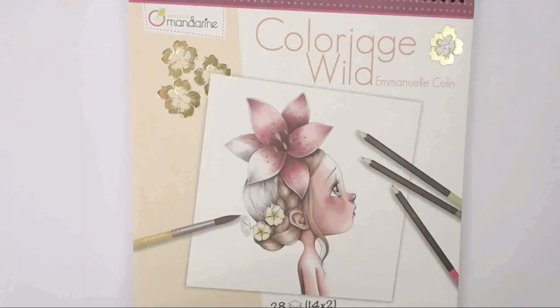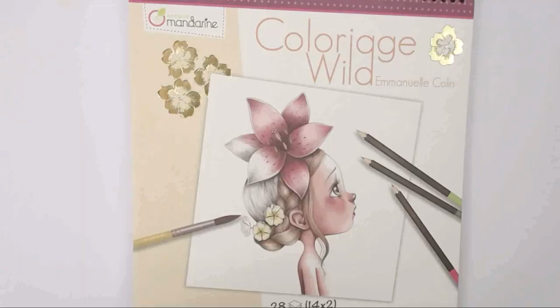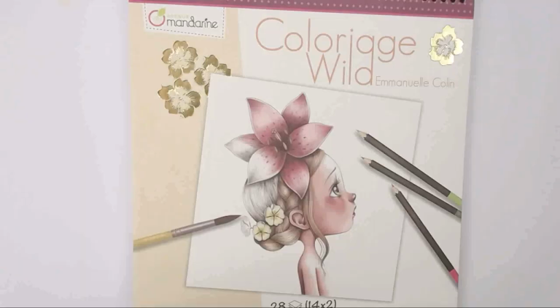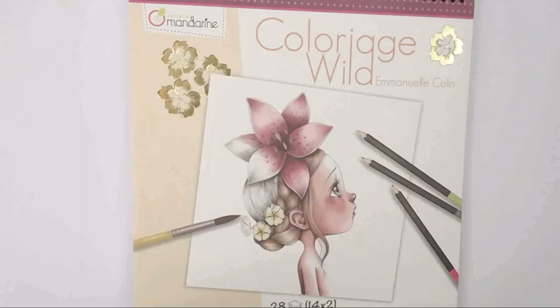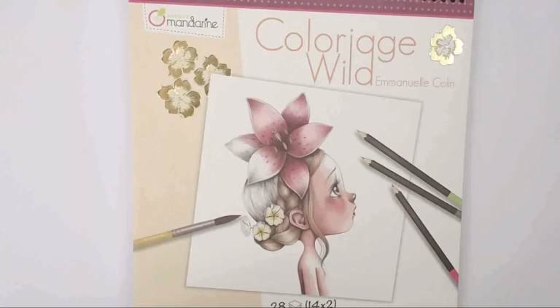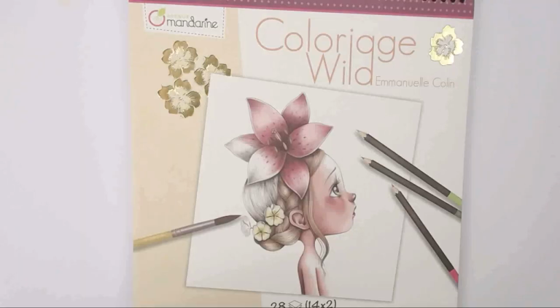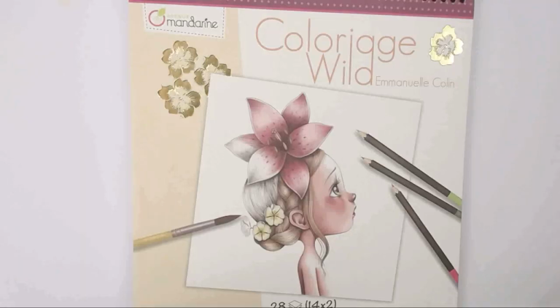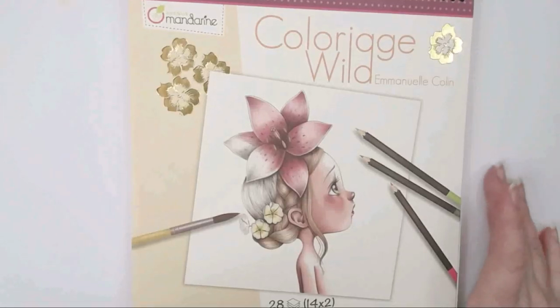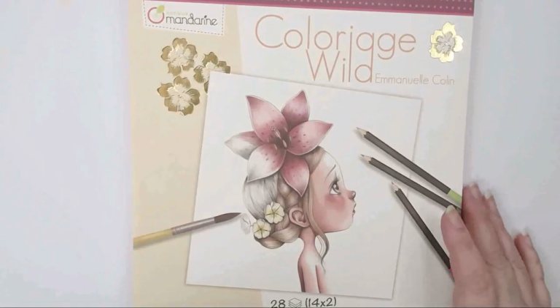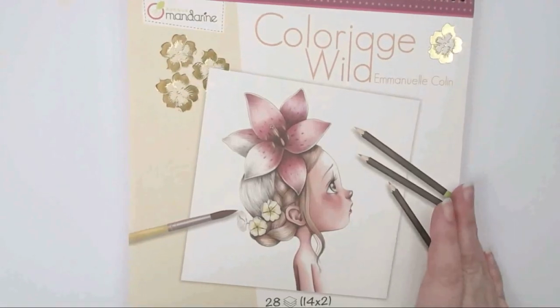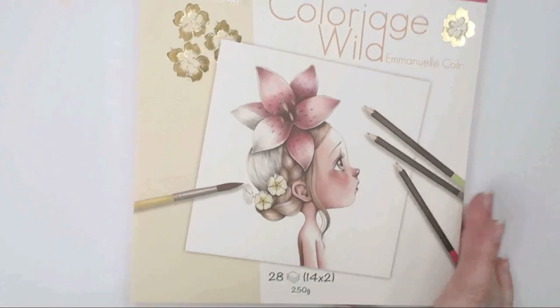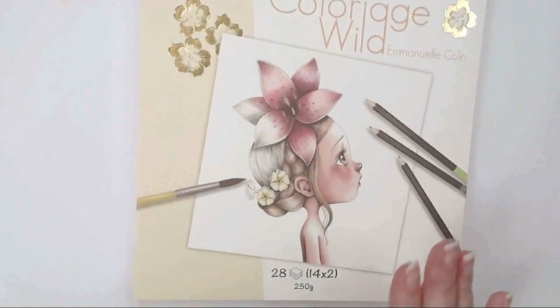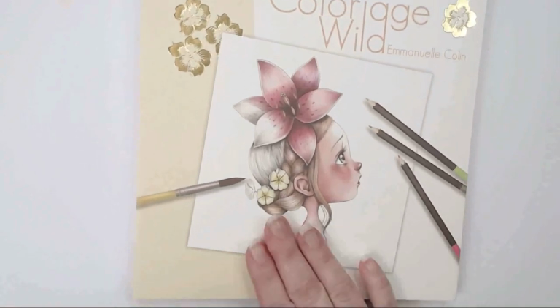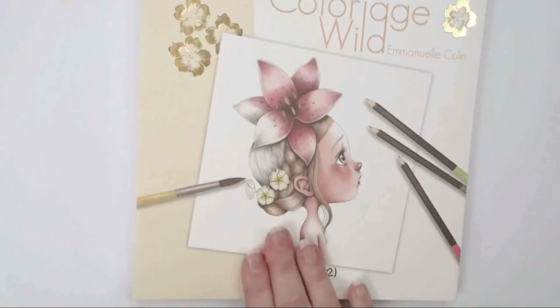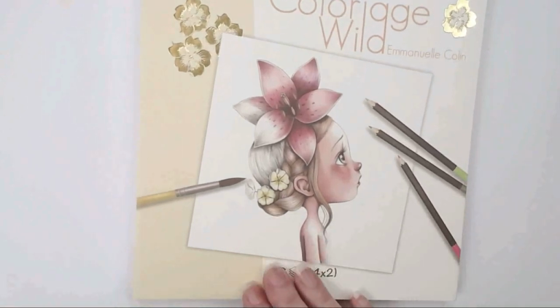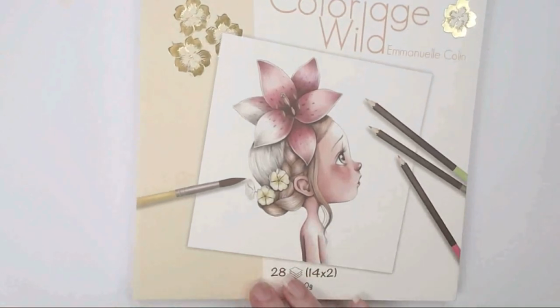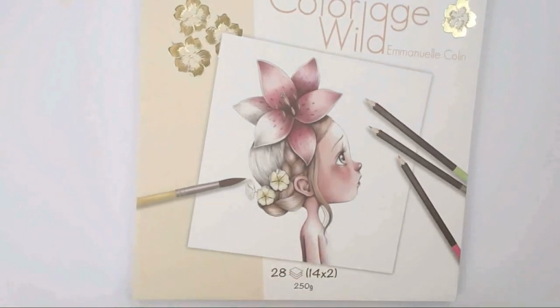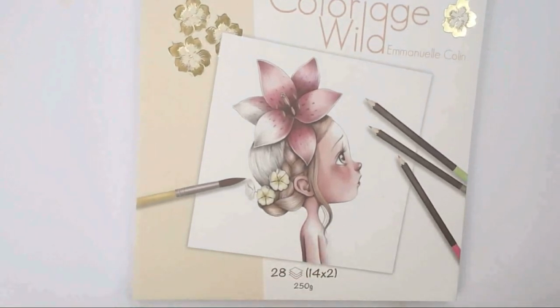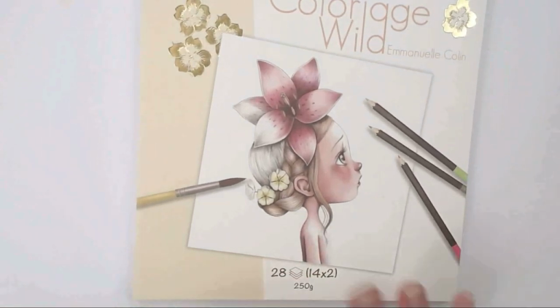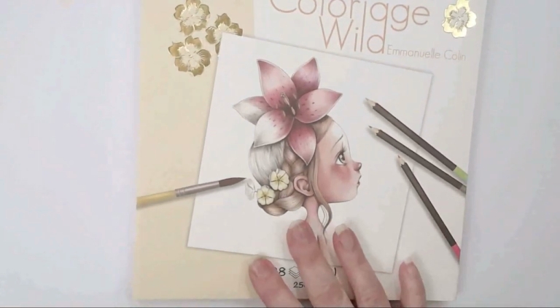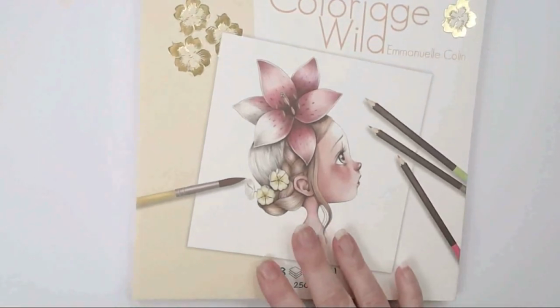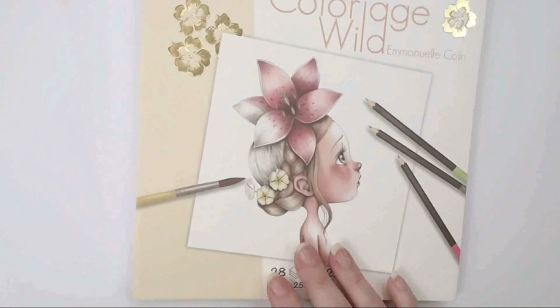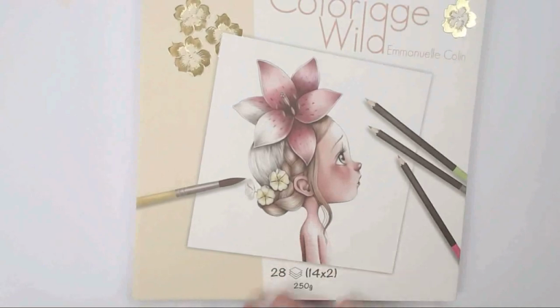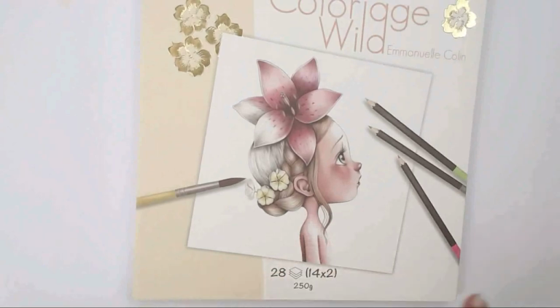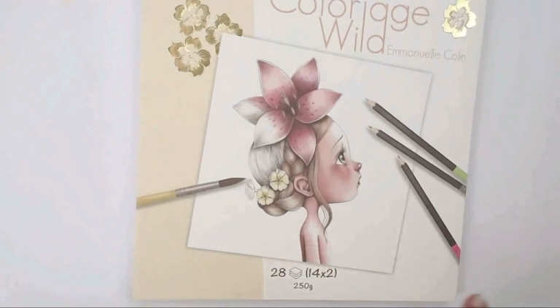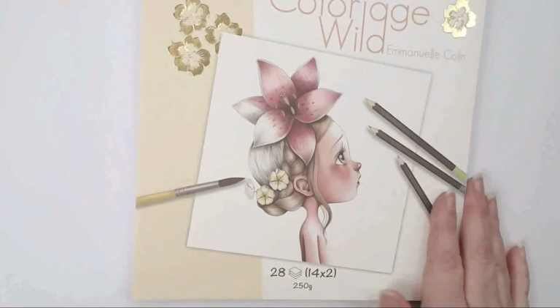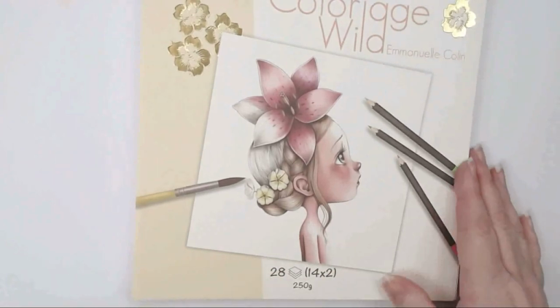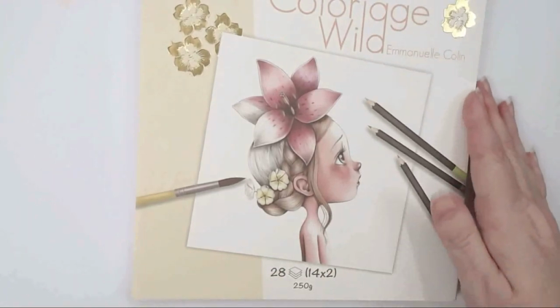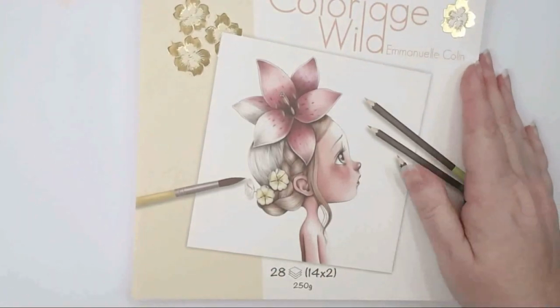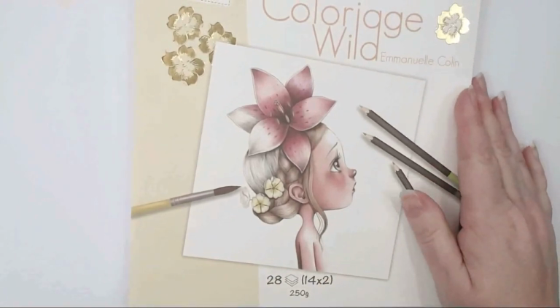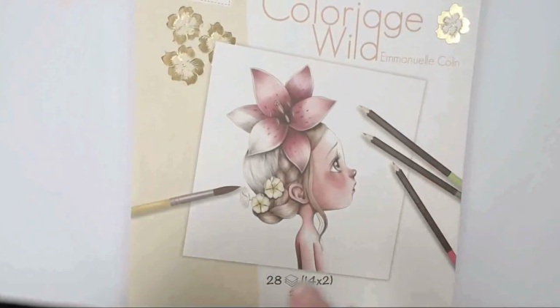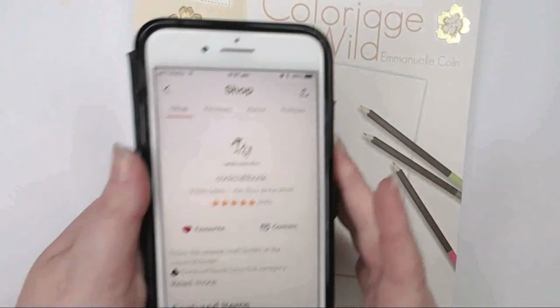I ordered this one from the Cool Craft Book Etsy website and it came within nine days of her posting it. A really great Etsy shop and I was really impressed.